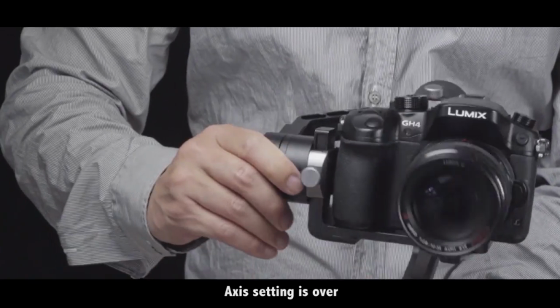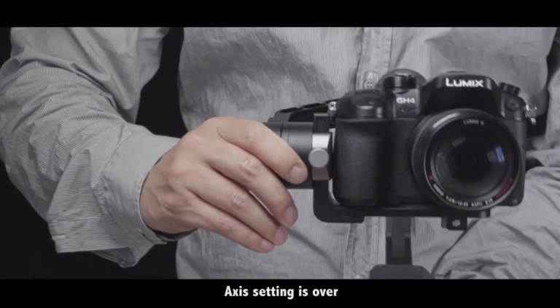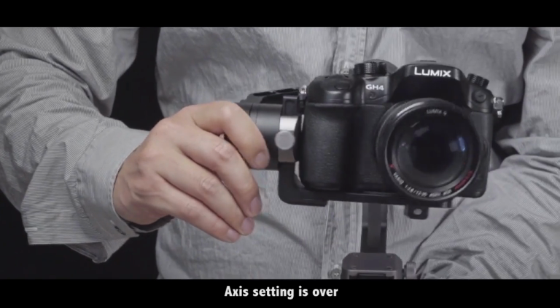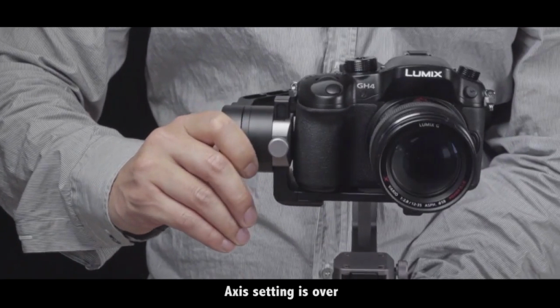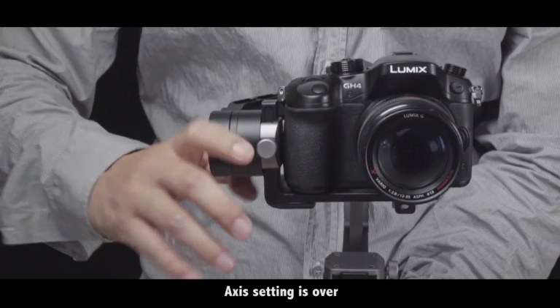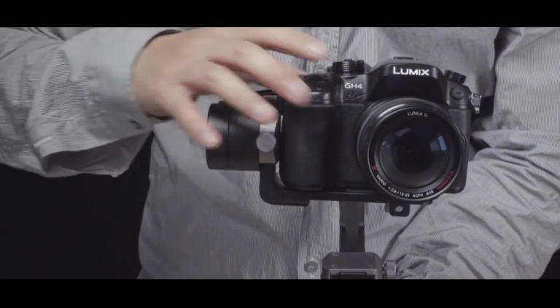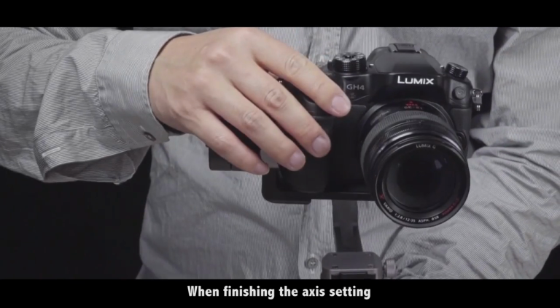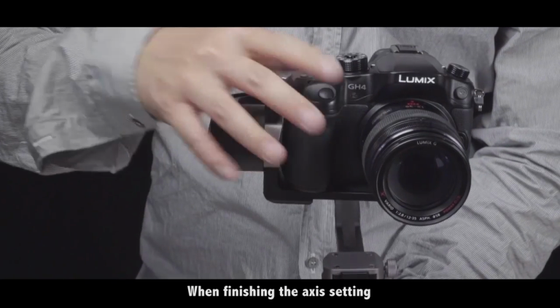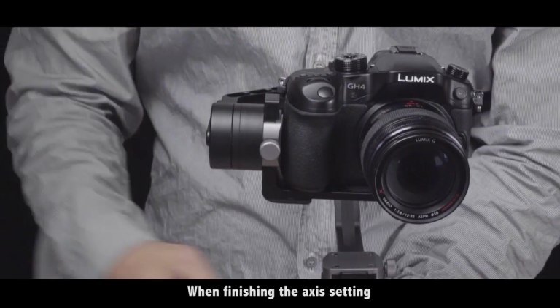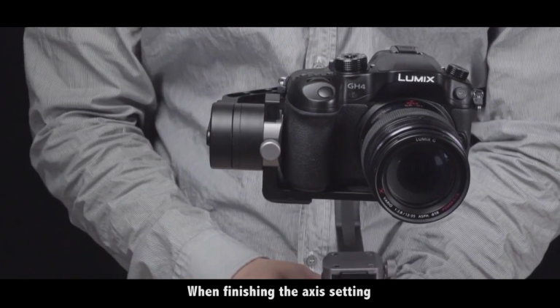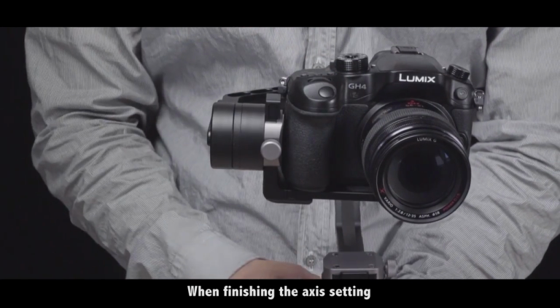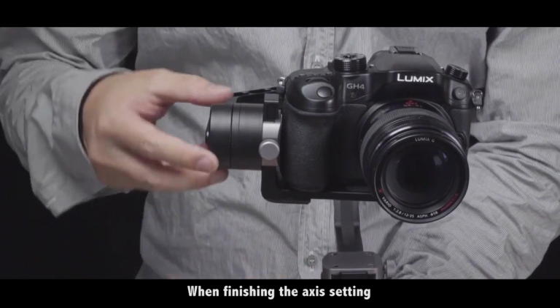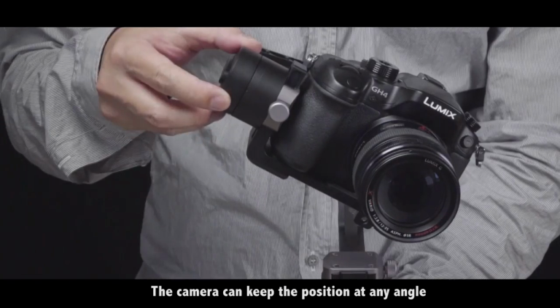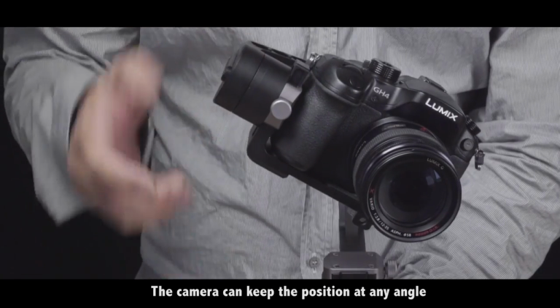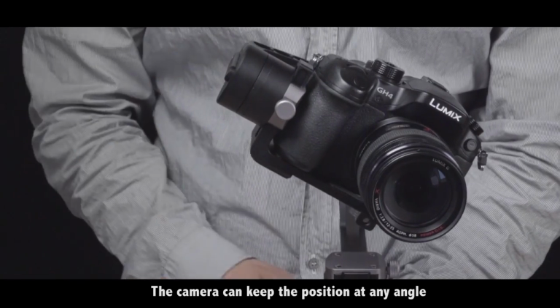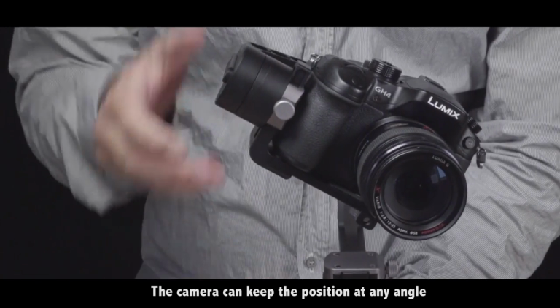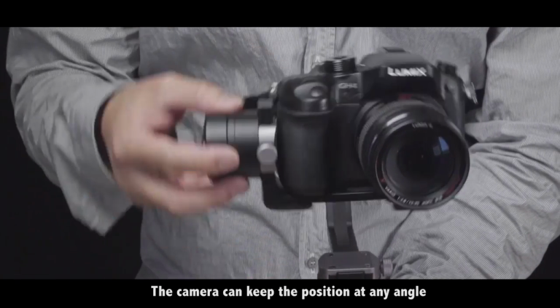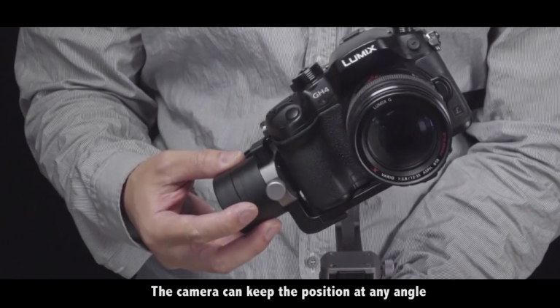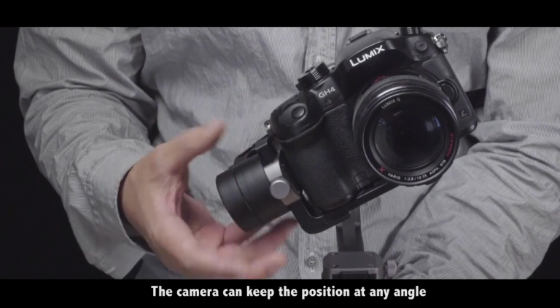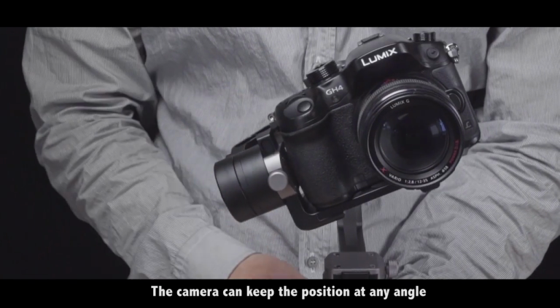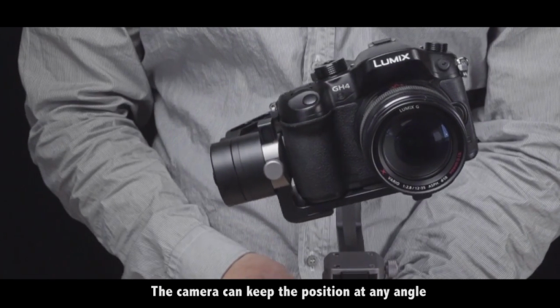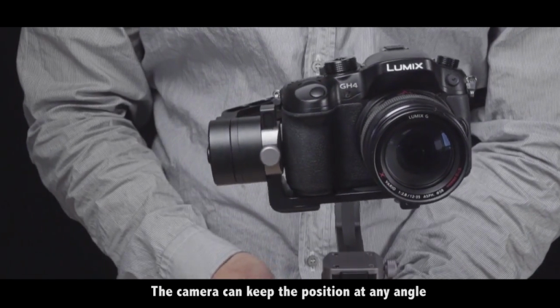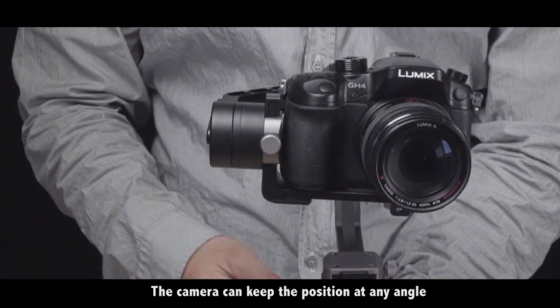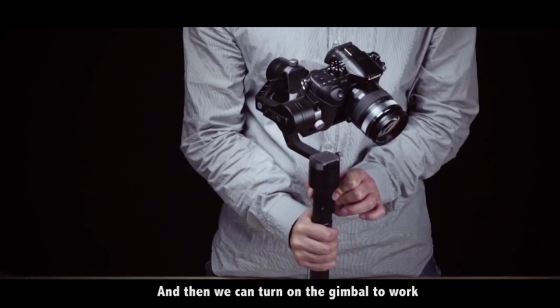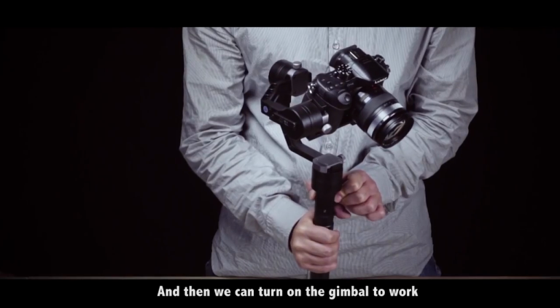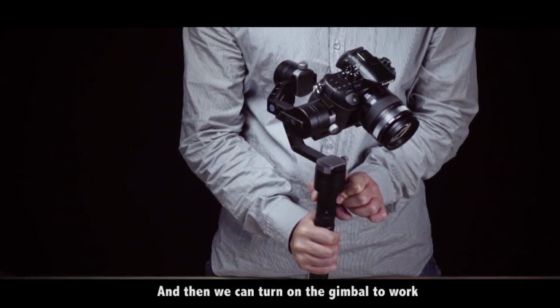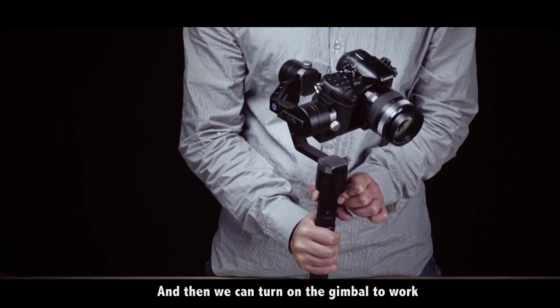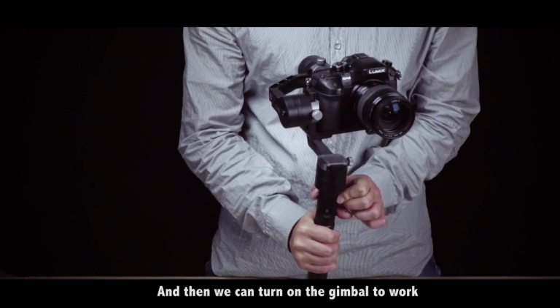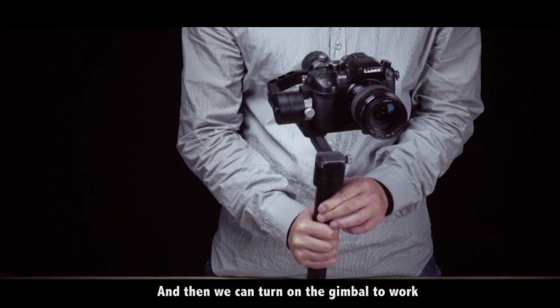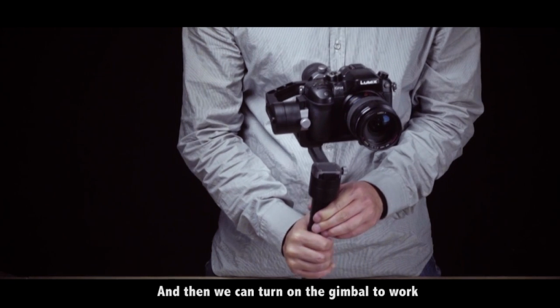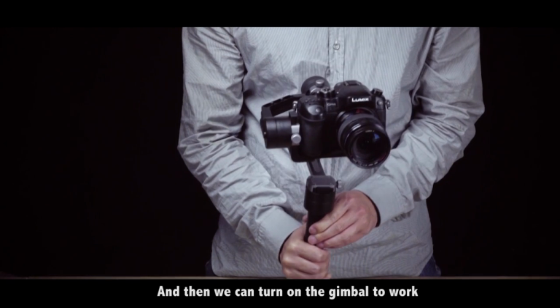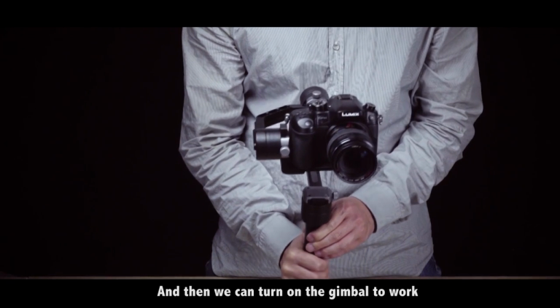Axis setting is over. When finishing the axis setting, the camera can keep the position at any angle, and then we can turn on the gimbal to work.